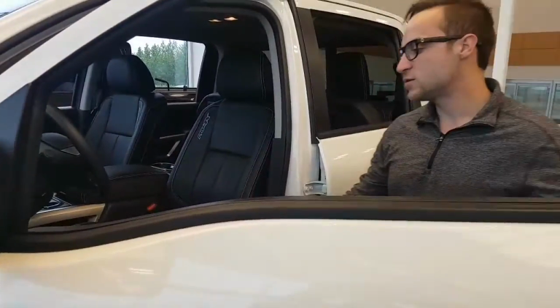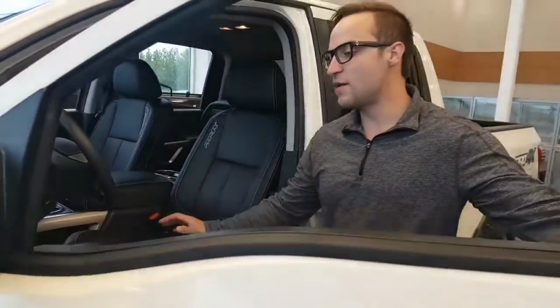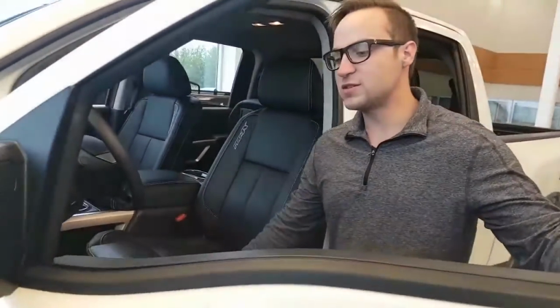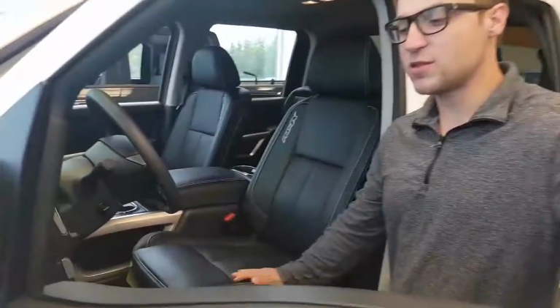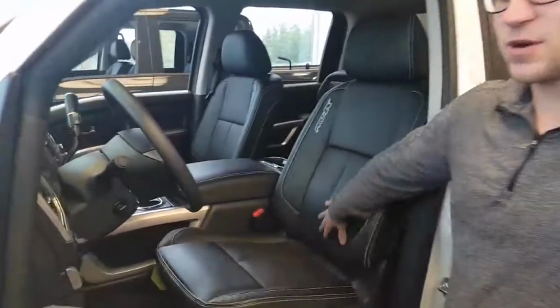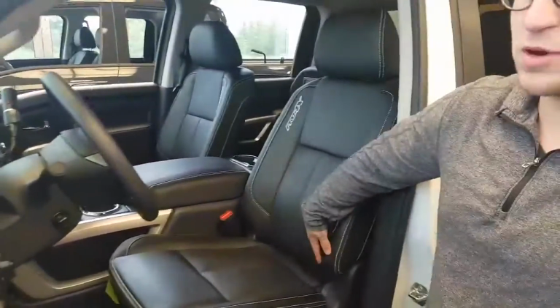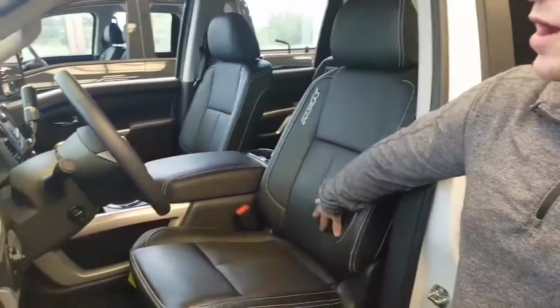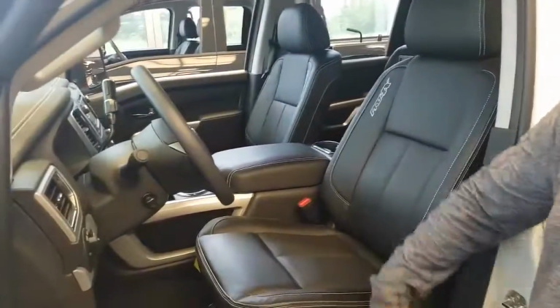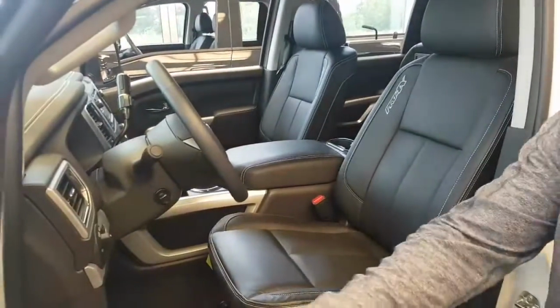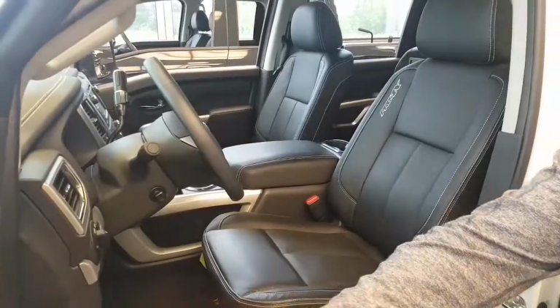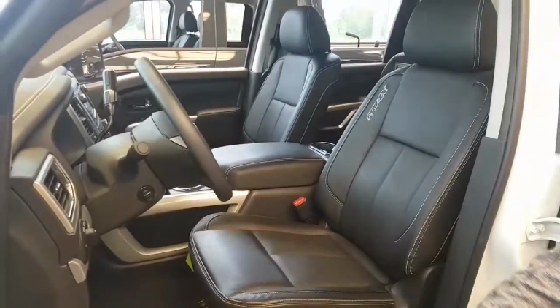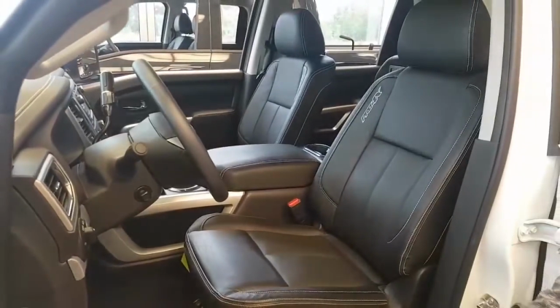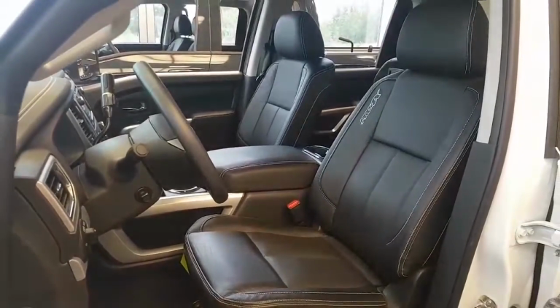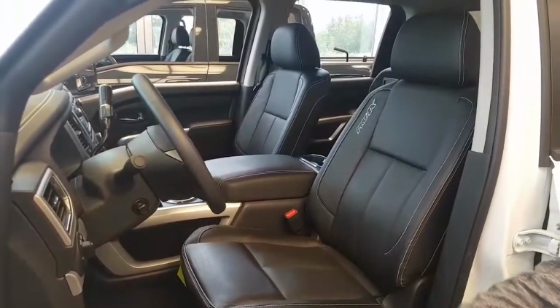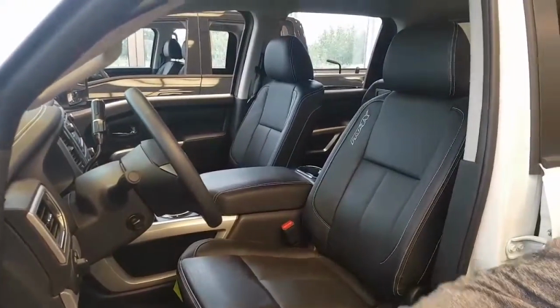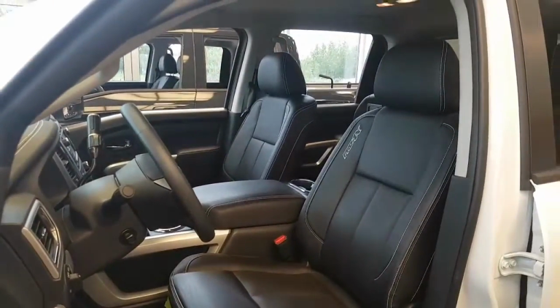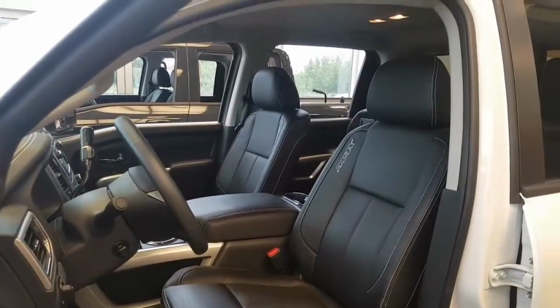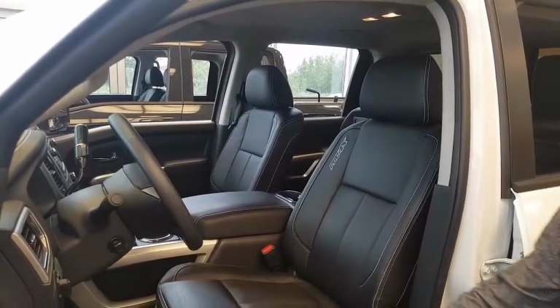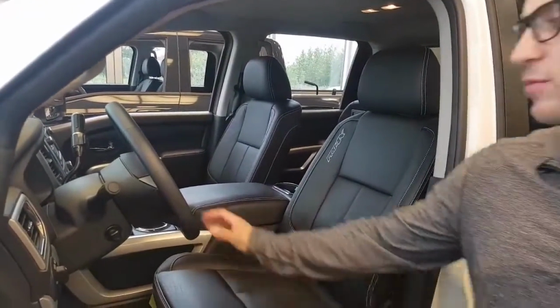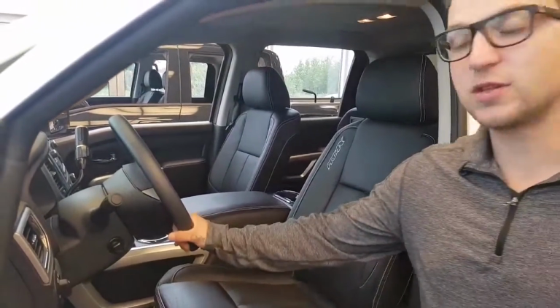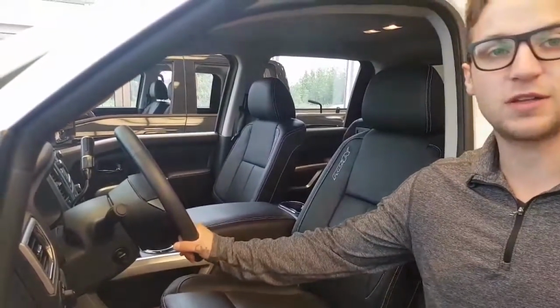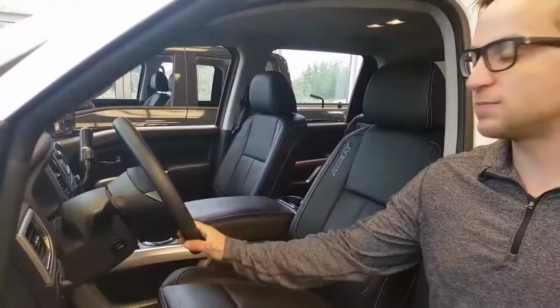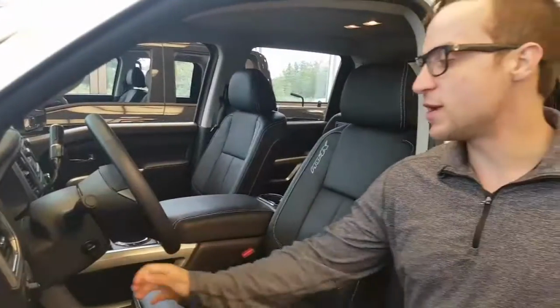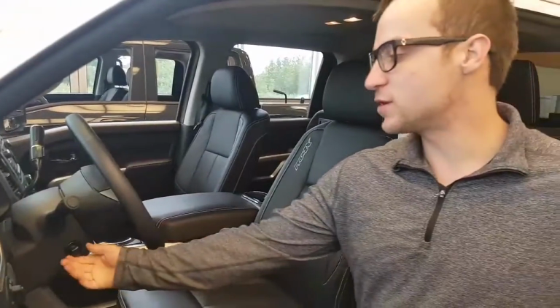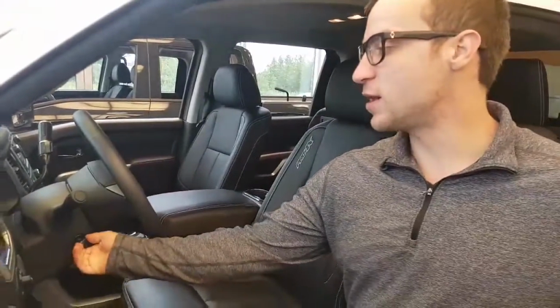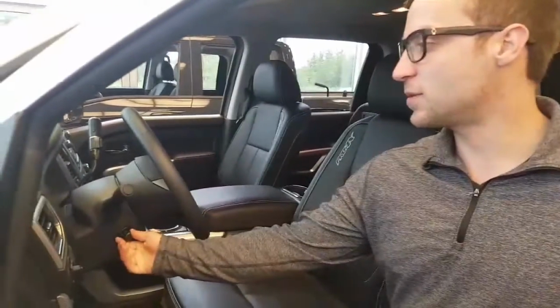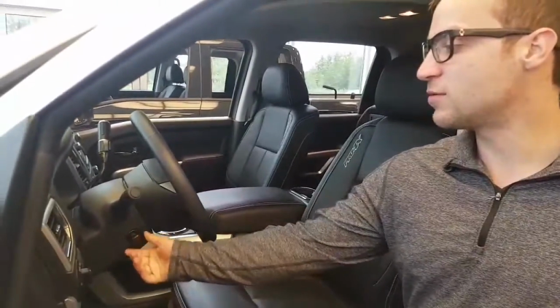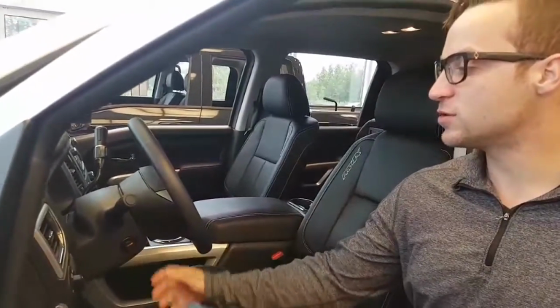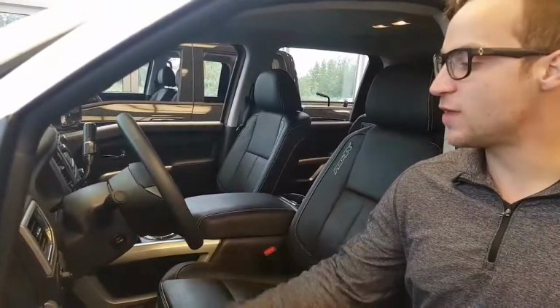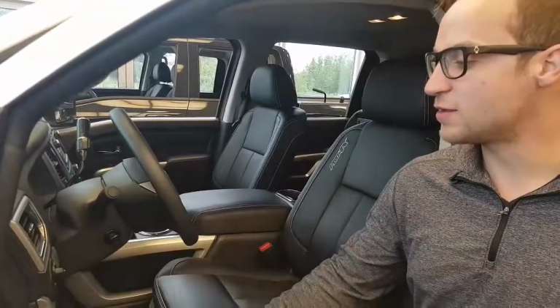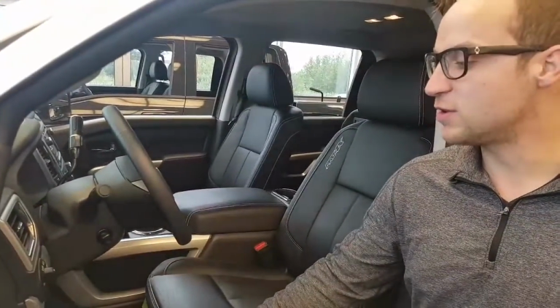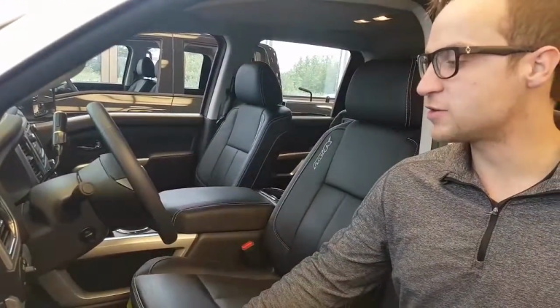You do have power seating with lumbar support, great for the lower back. Power windows, power locks, power mirrors, and you have memory seating too, which lets you save that sweet spot so you never lose it again. Telescopic steering will also move right into place, all electrical.